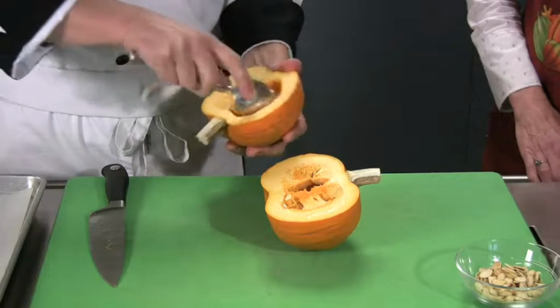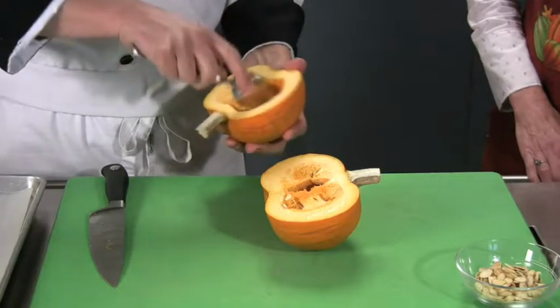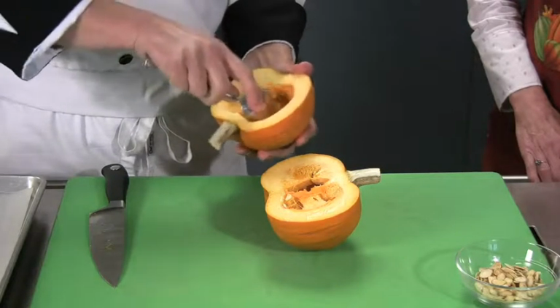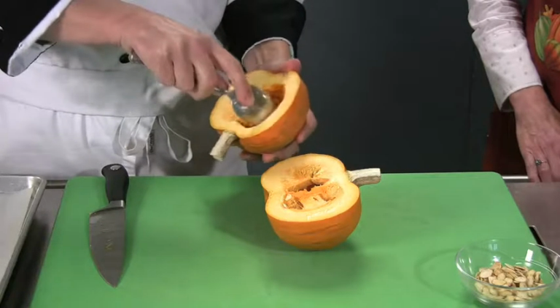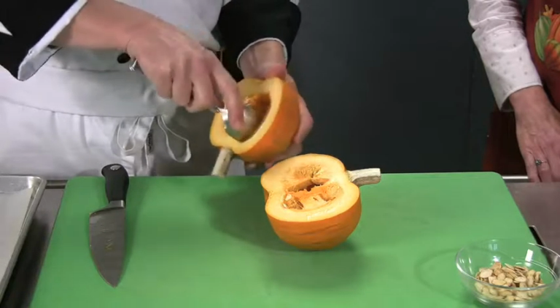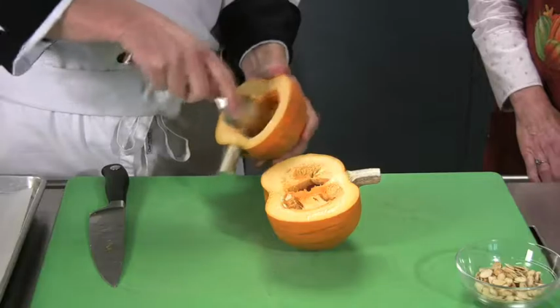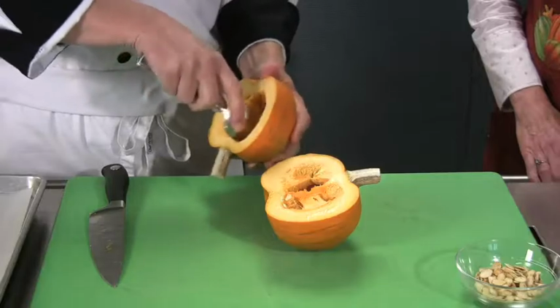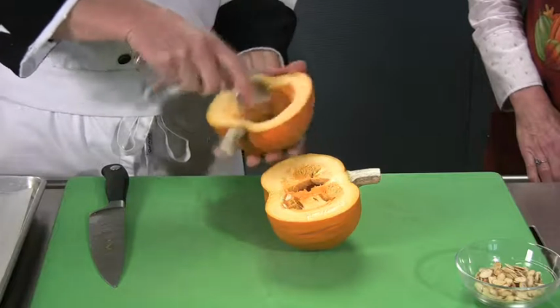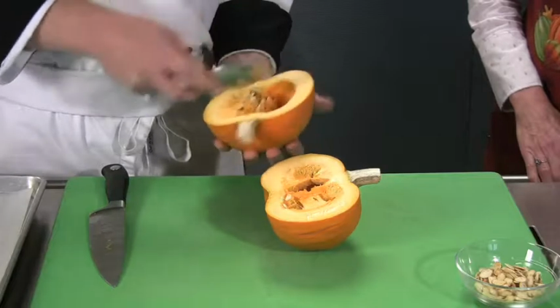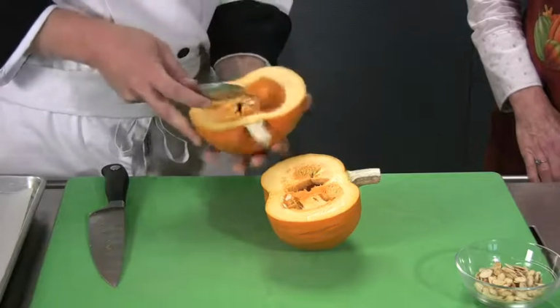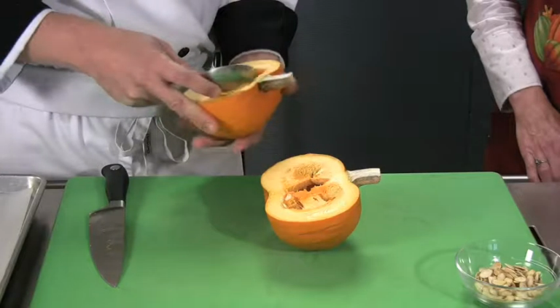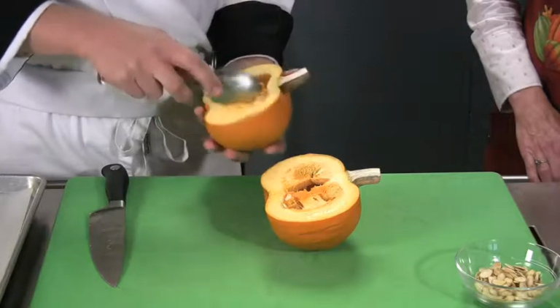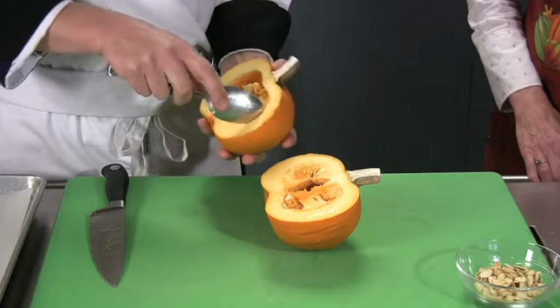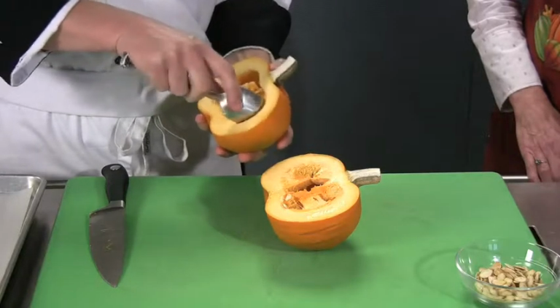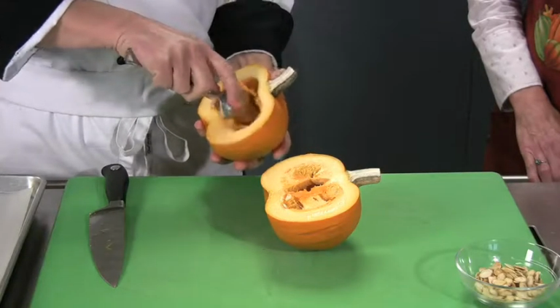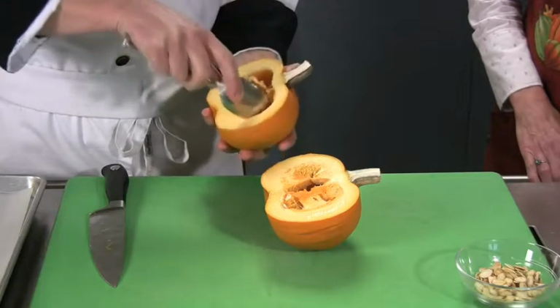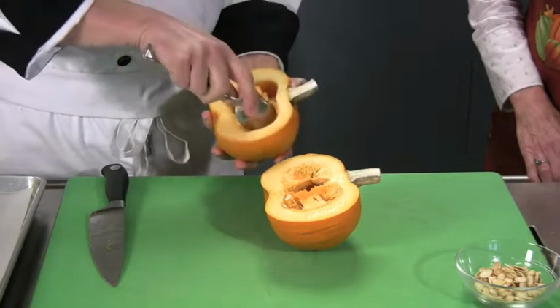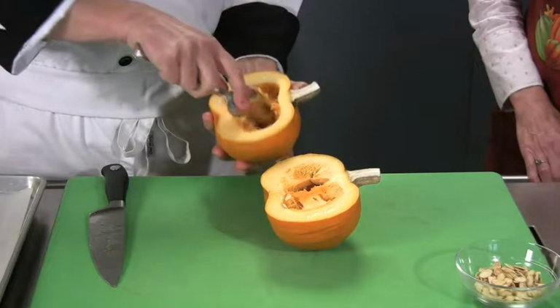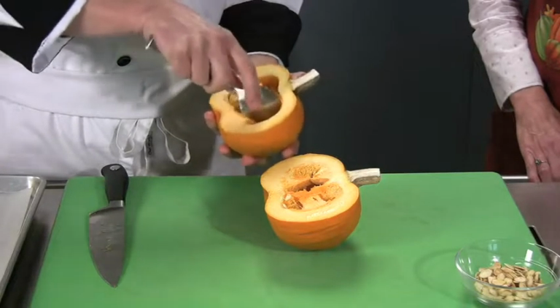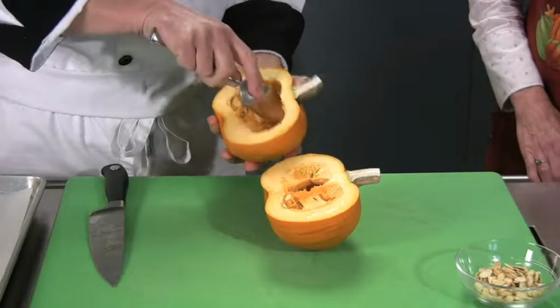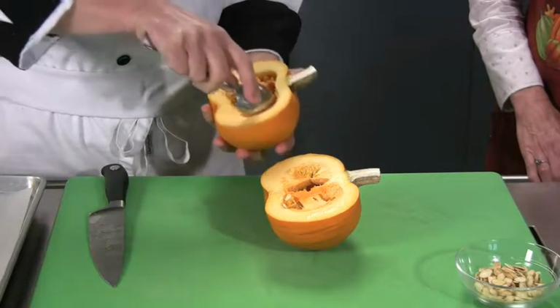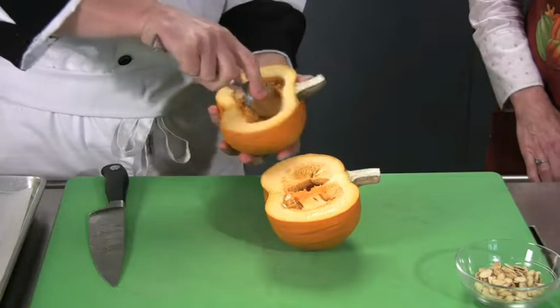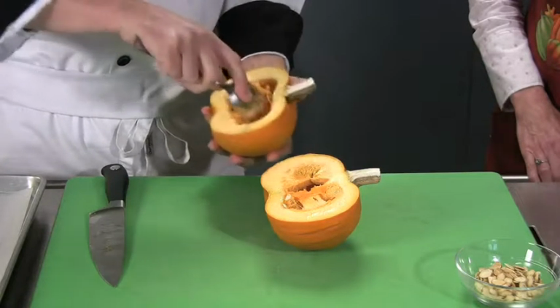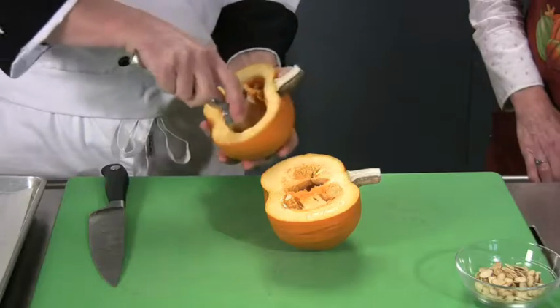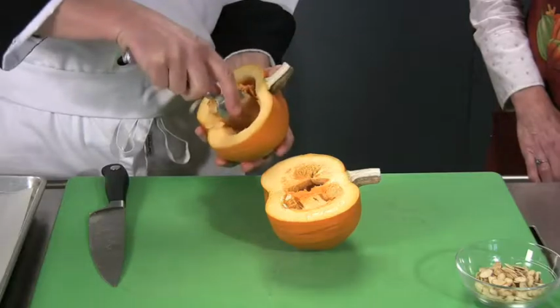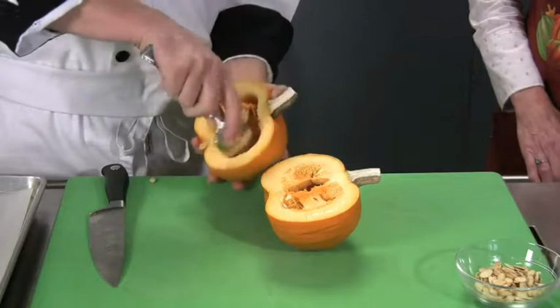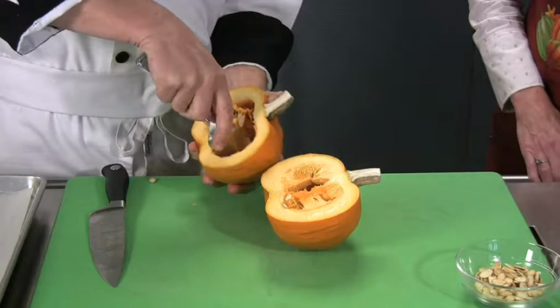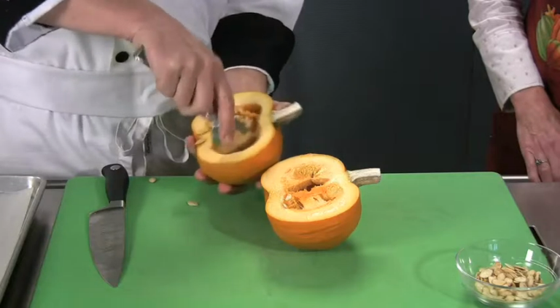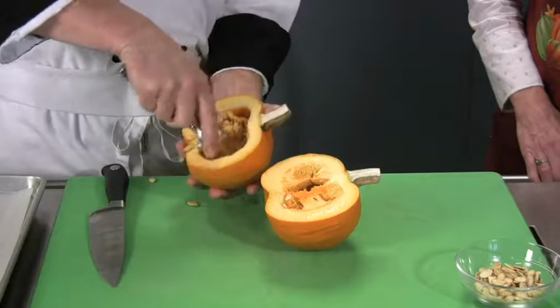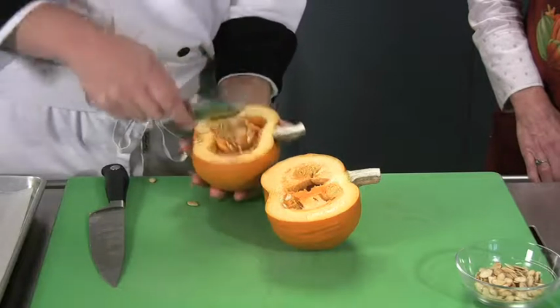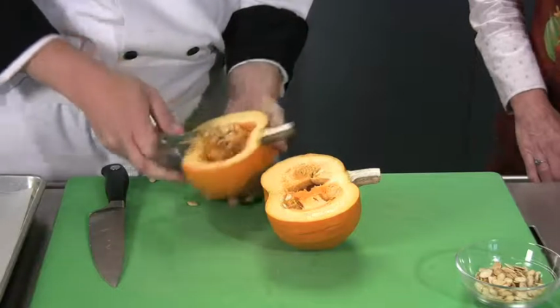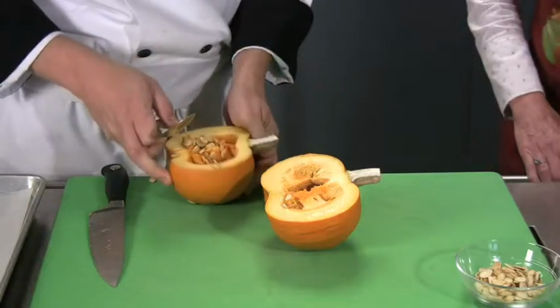This flesh is a lot softer. As I said, there's more sugar in these than there is in the bigger pumpkins. As they mature, they get real starchy and fibrous. So we're going to scoop these out.